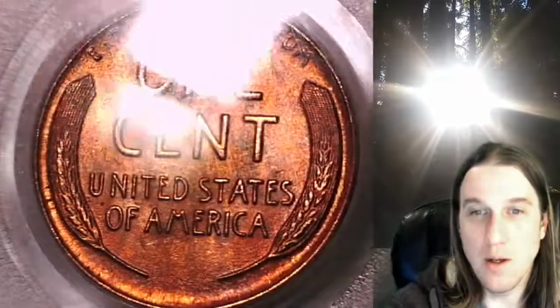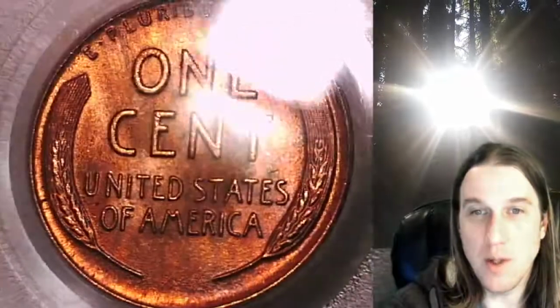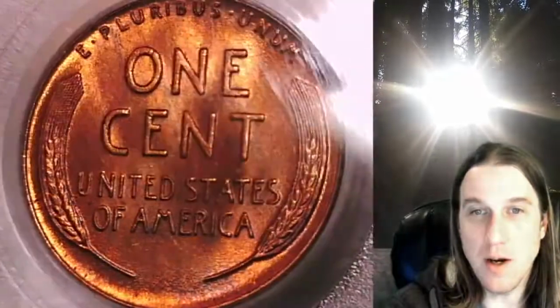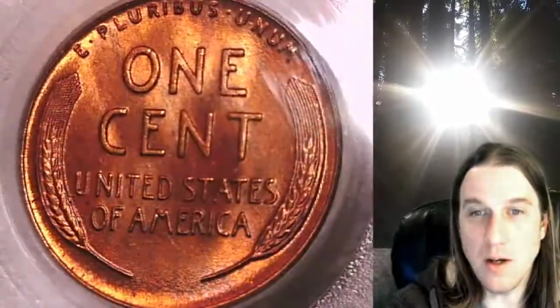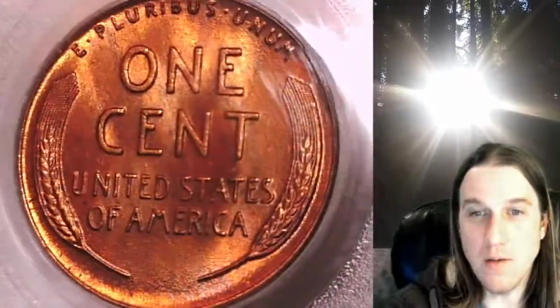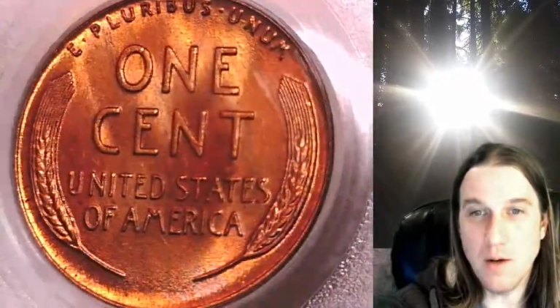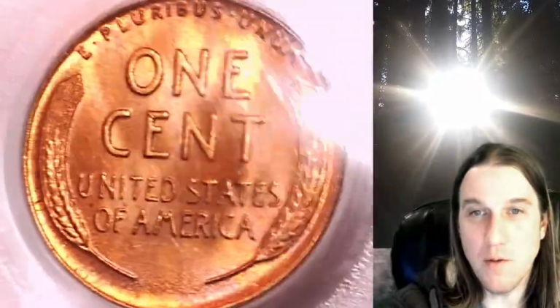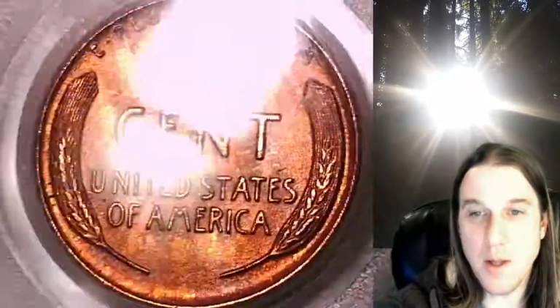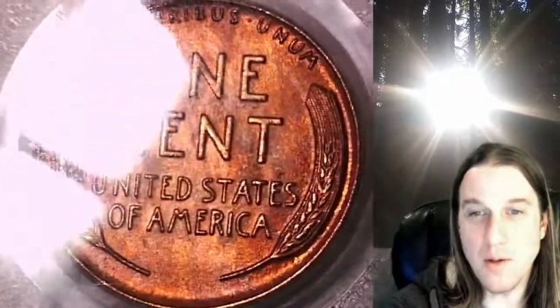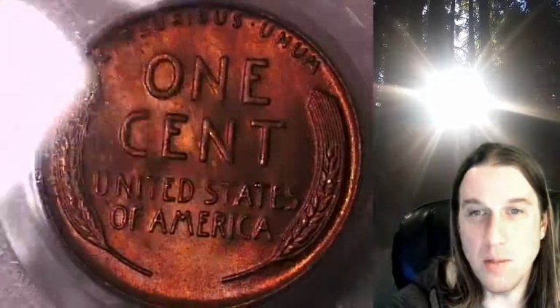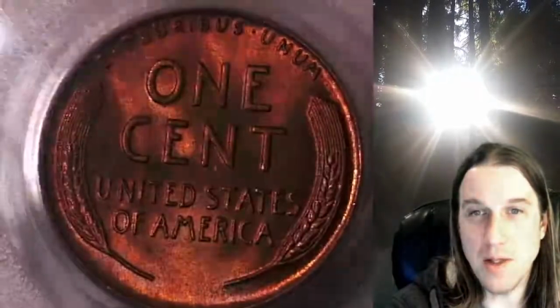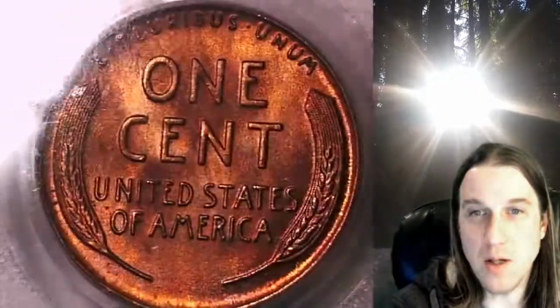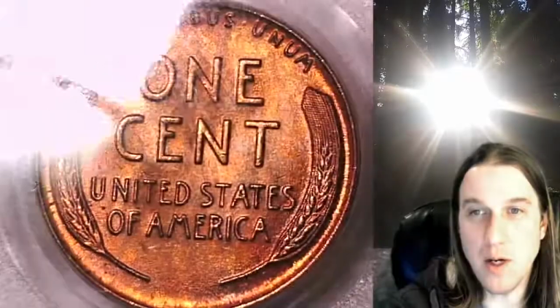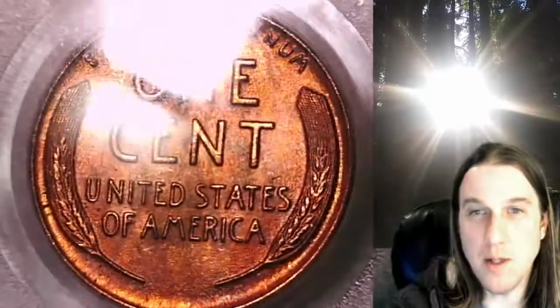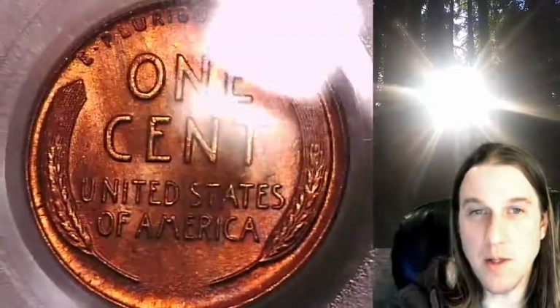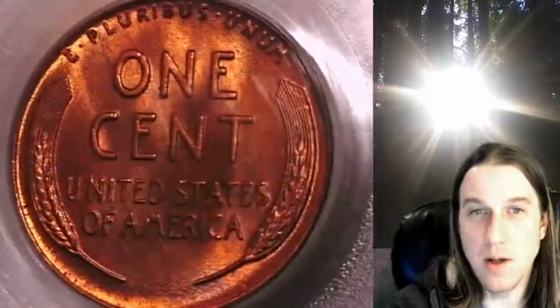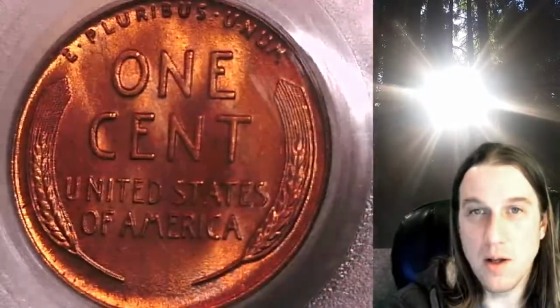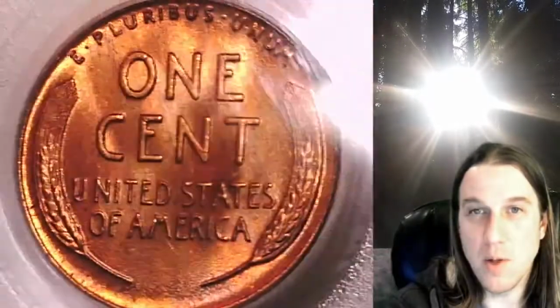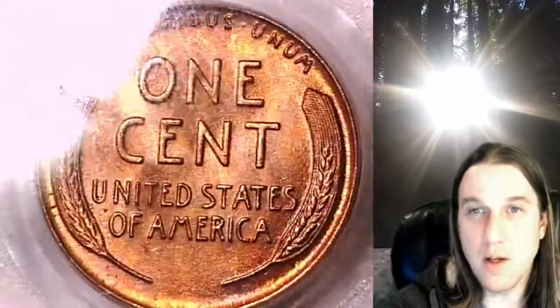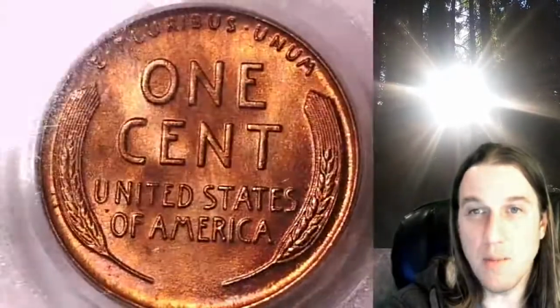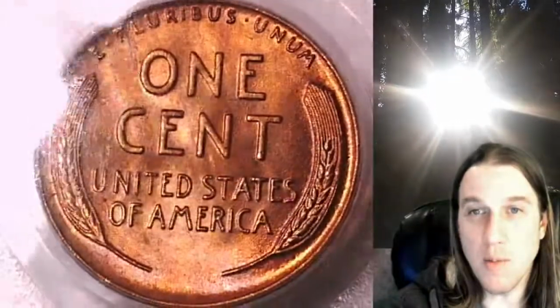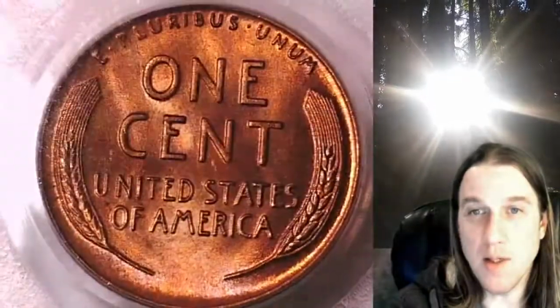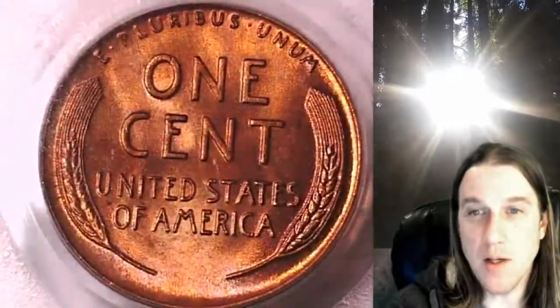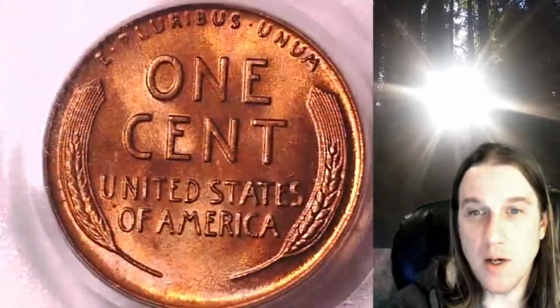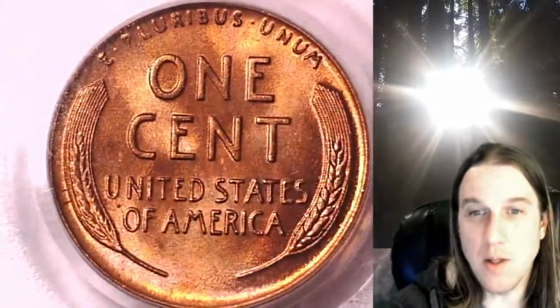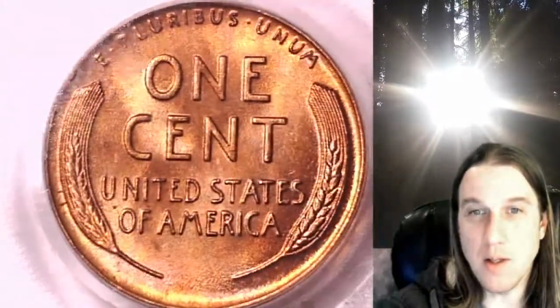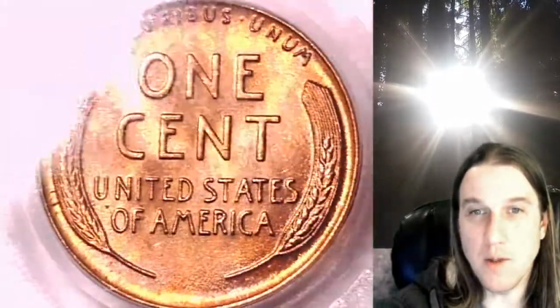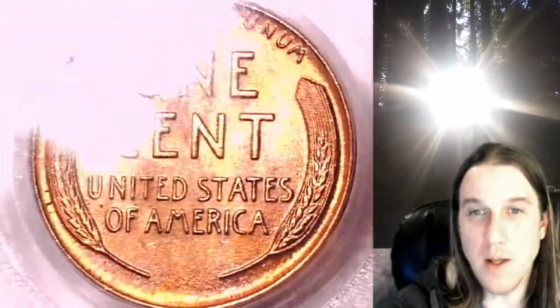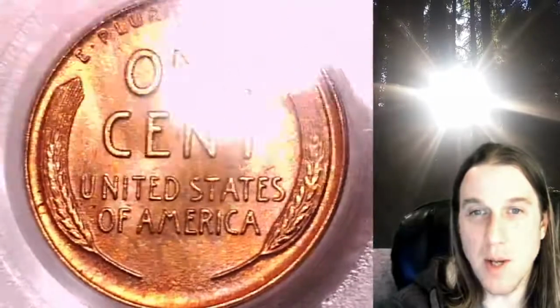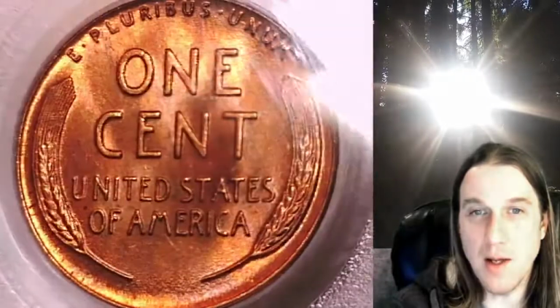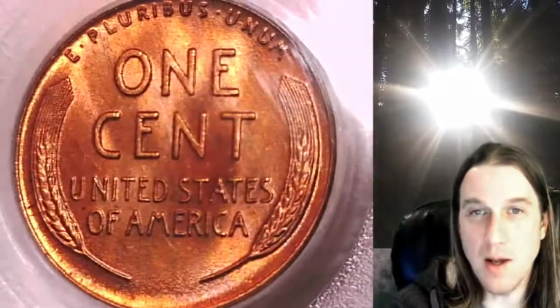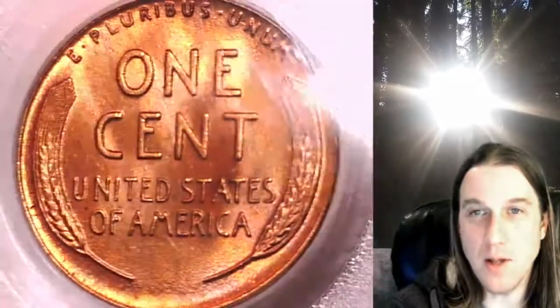Once there, you can also find over 4,000 PCGS graded coins for sale. We currently have more PCGS graded coins listed for sale on eBay than any other seller.